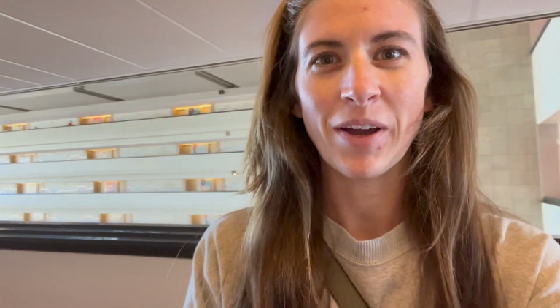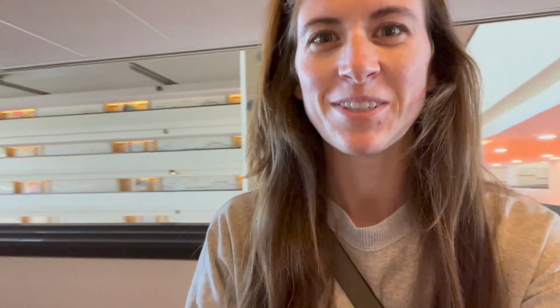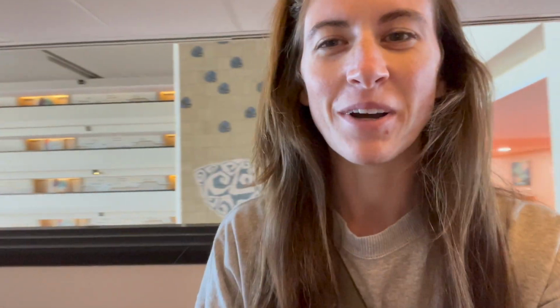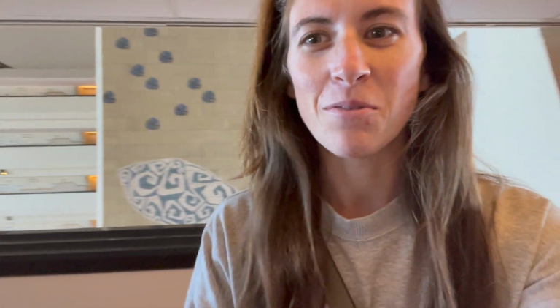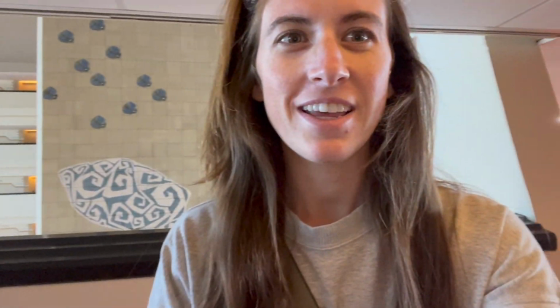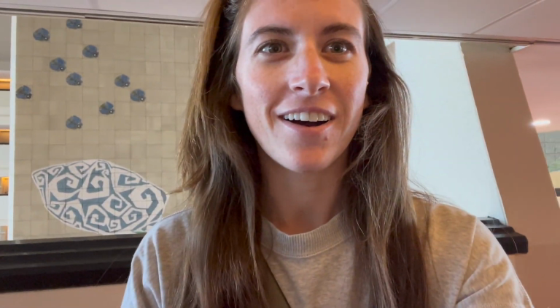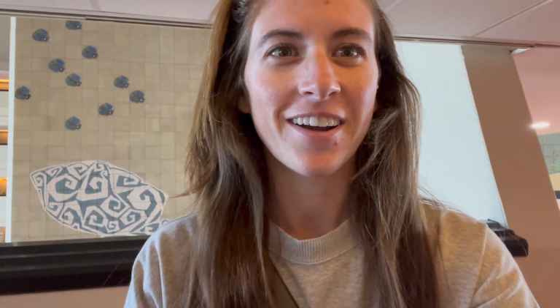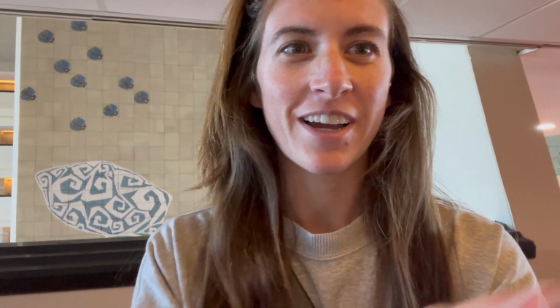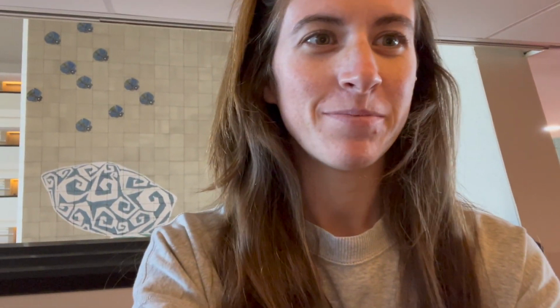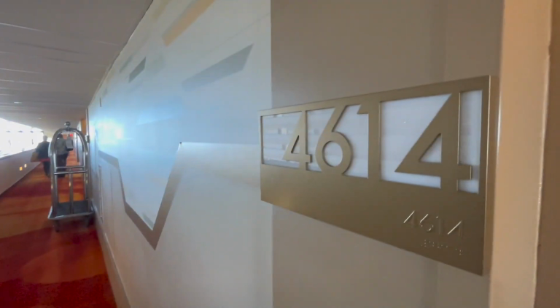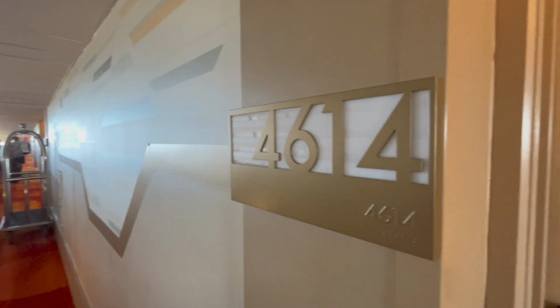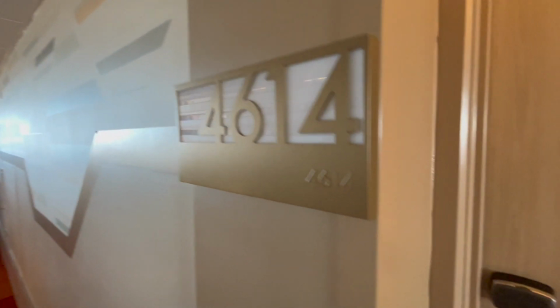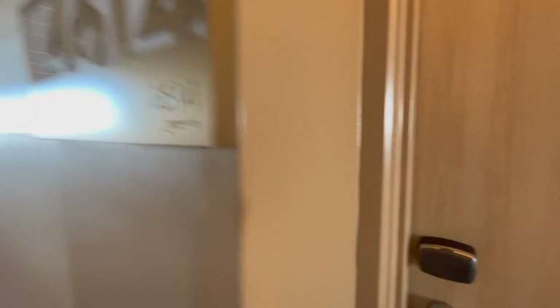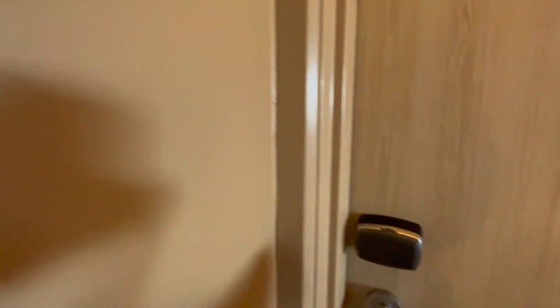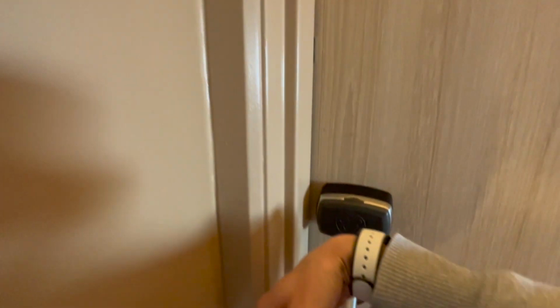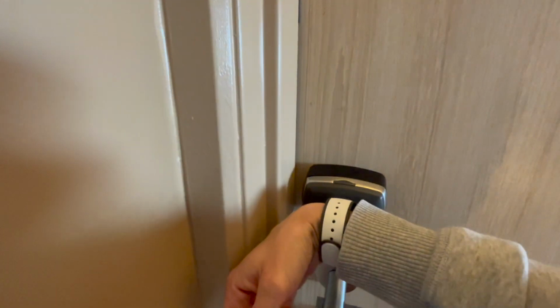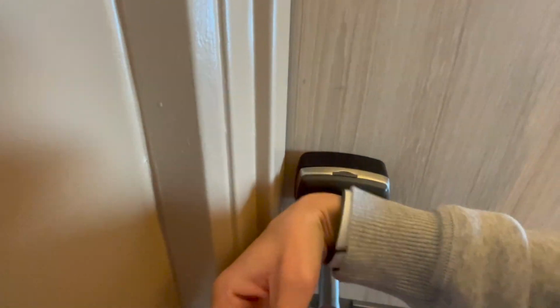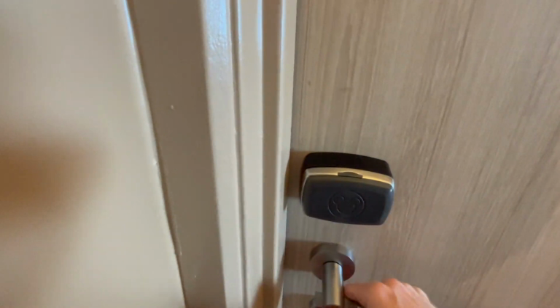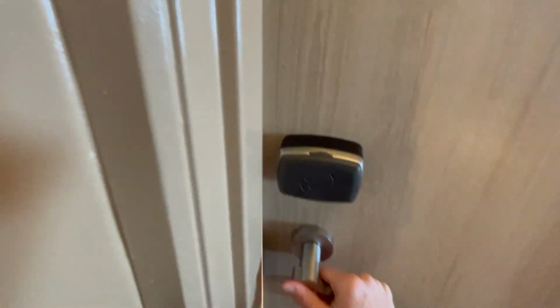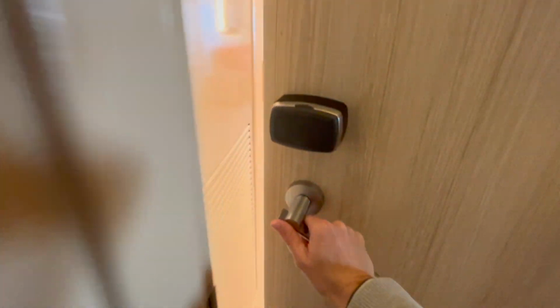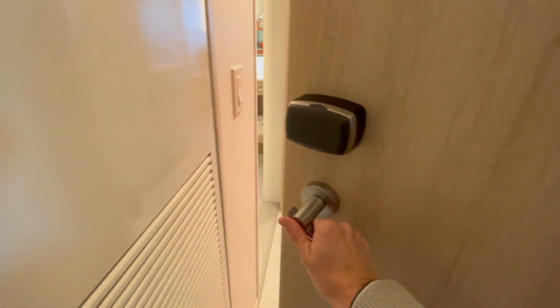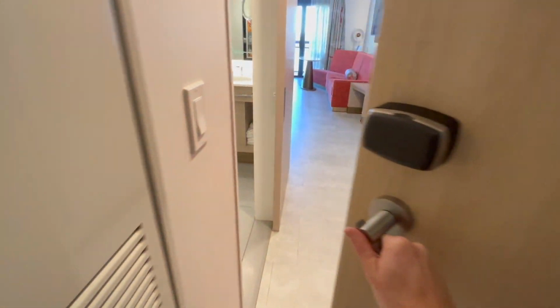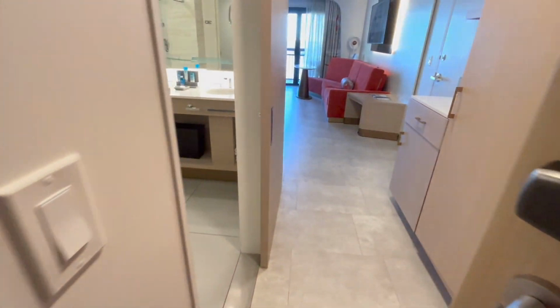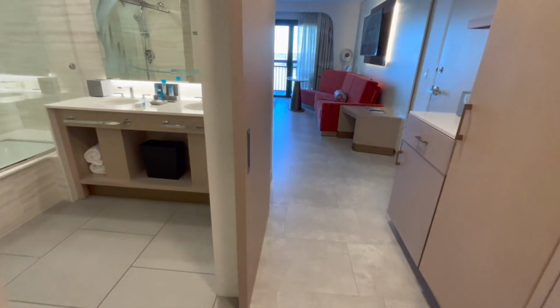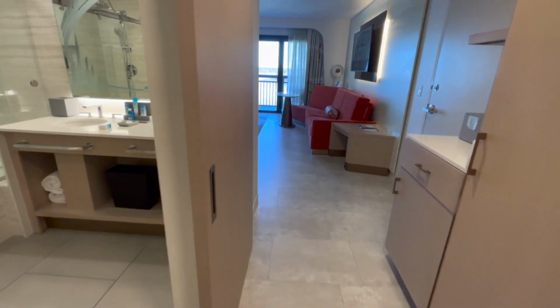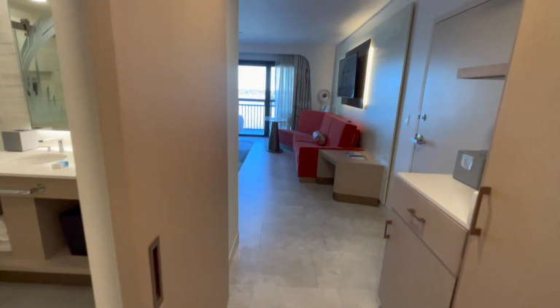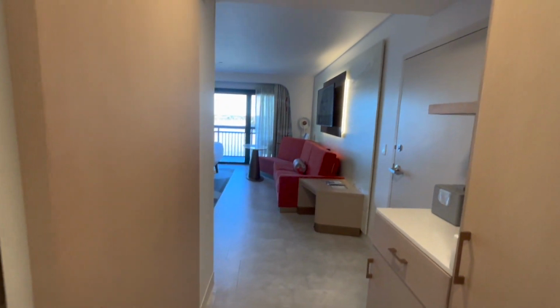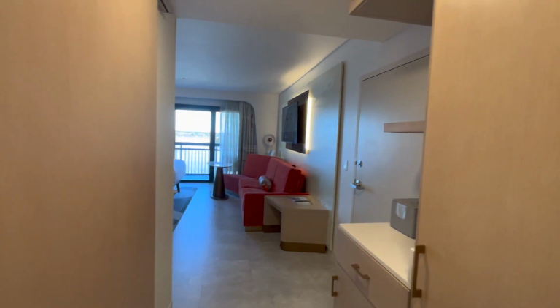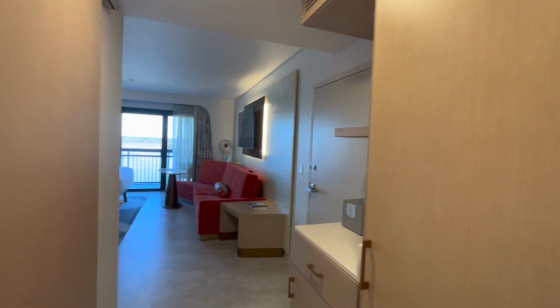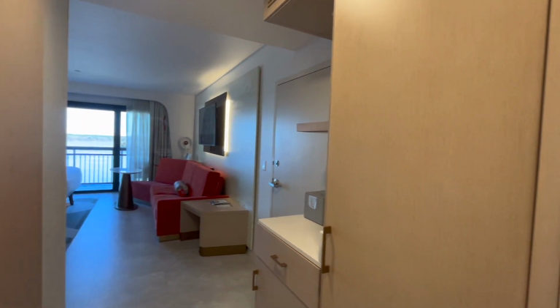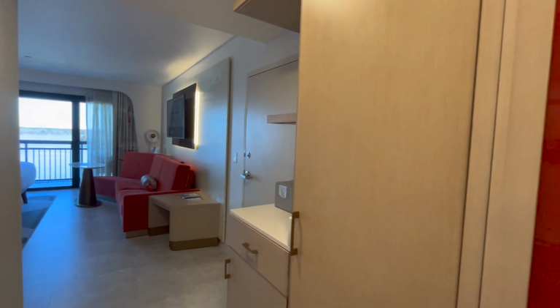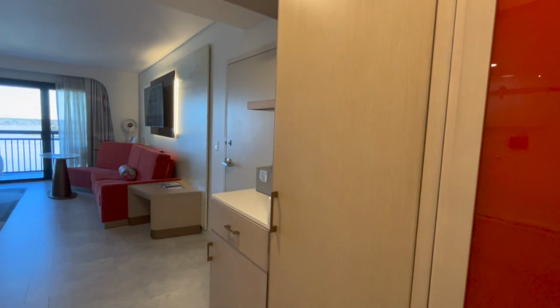We are going to check out our room. We are in room 4614 at Disney's Contemporary Resort with a lake view room in the main tower. These rooms are amazing and I'm so excited to show you.